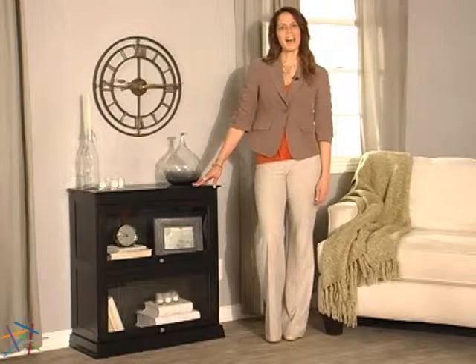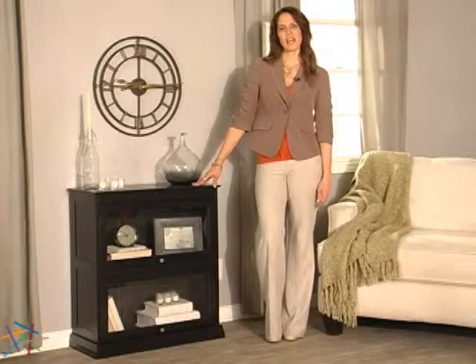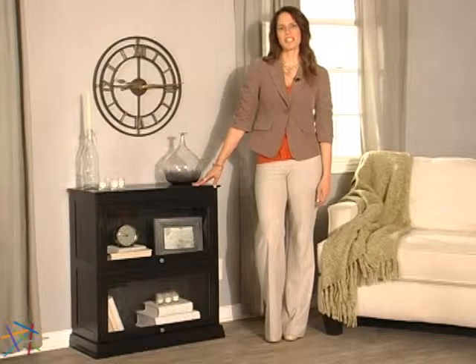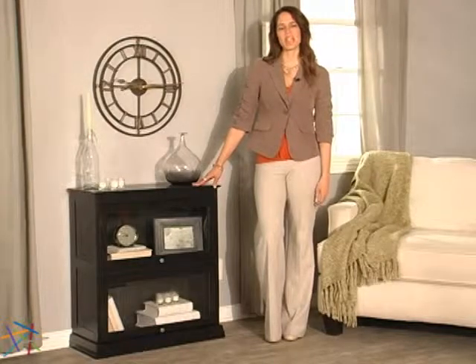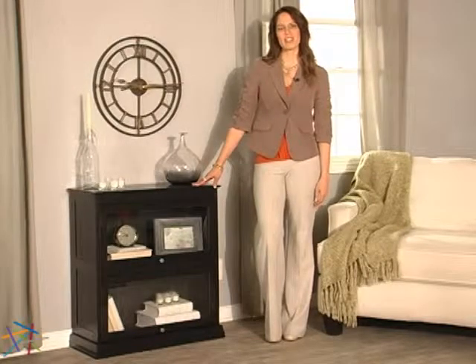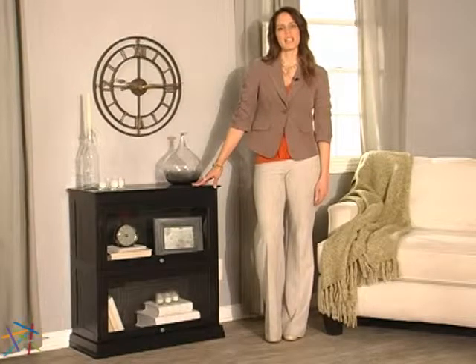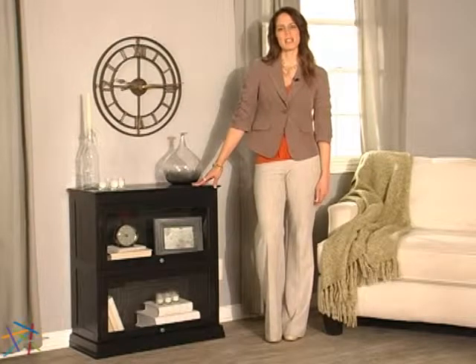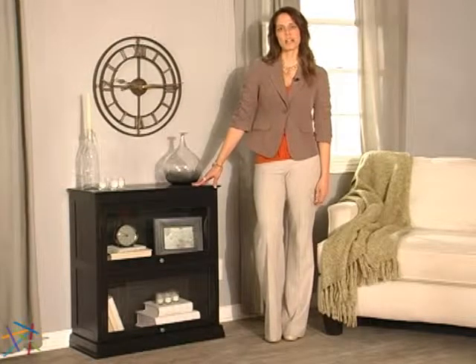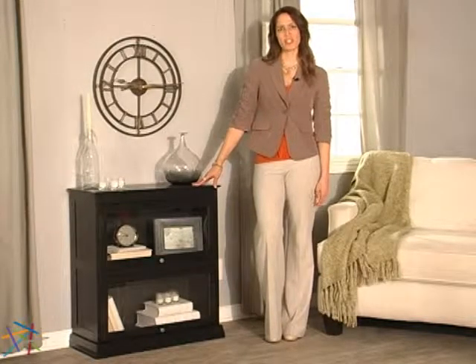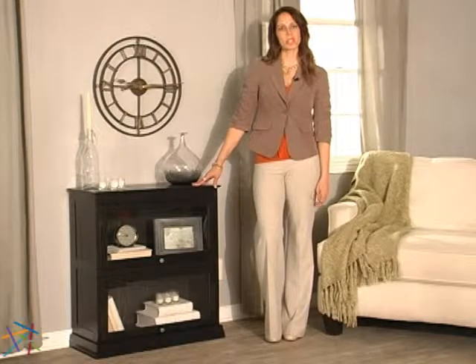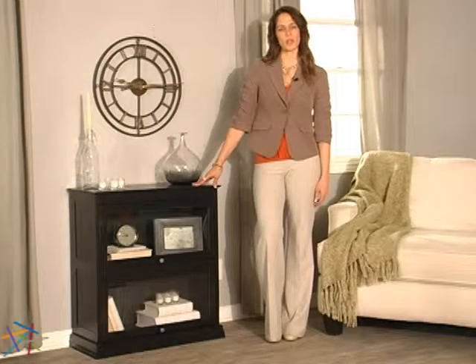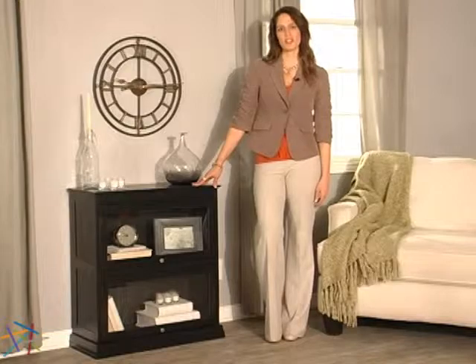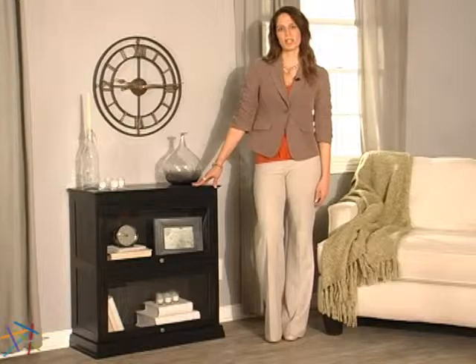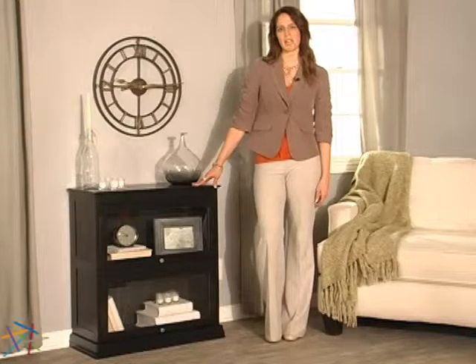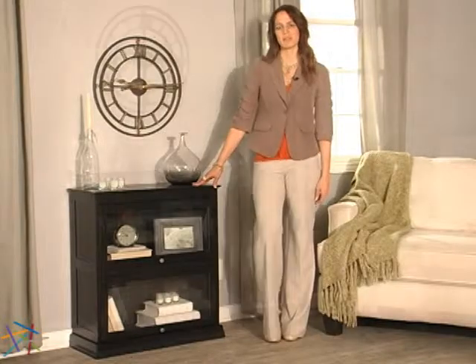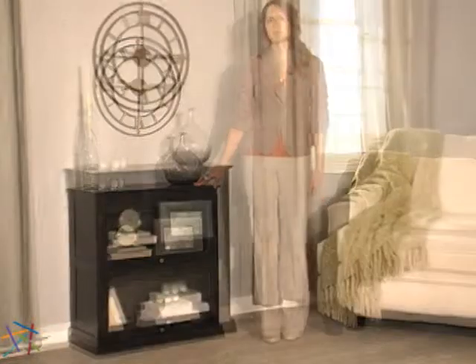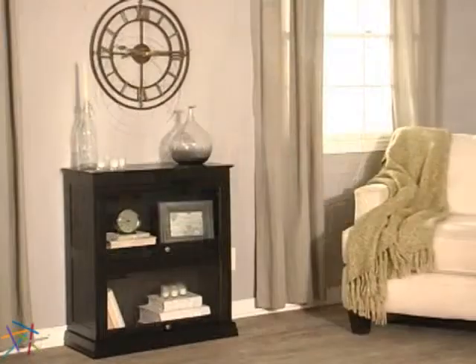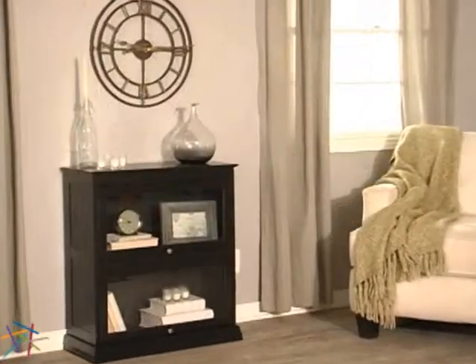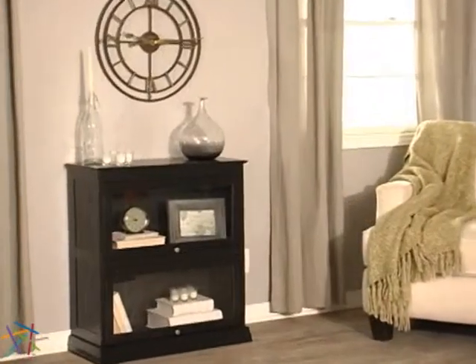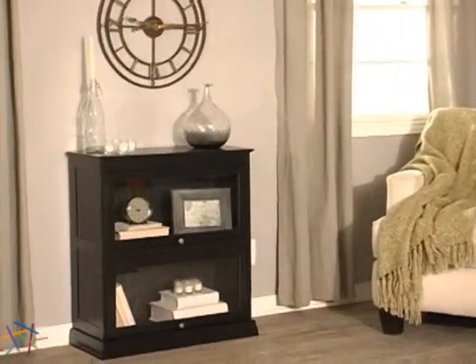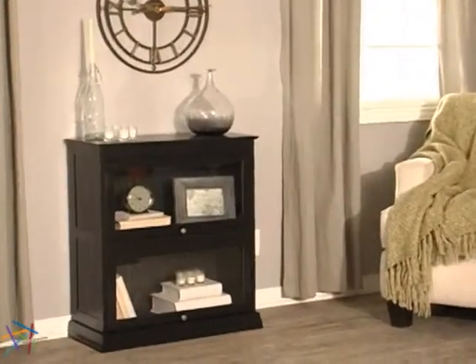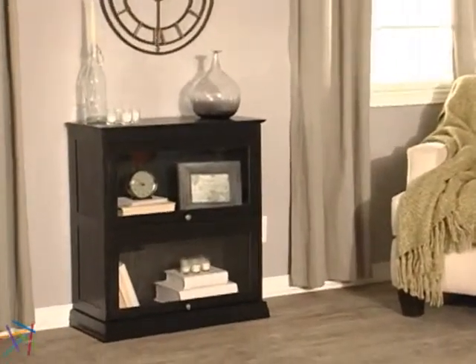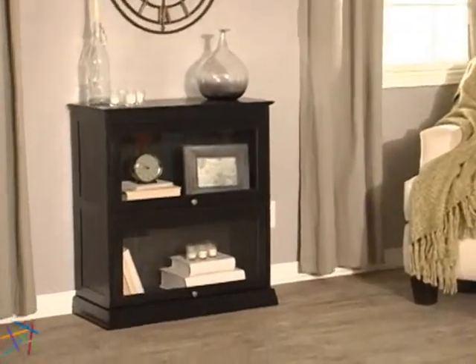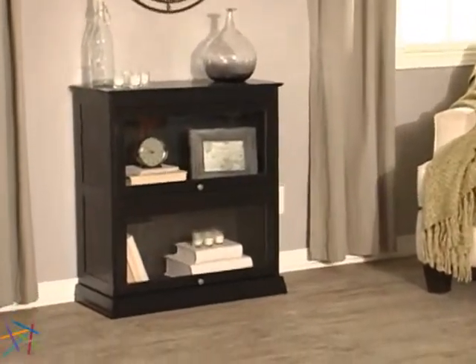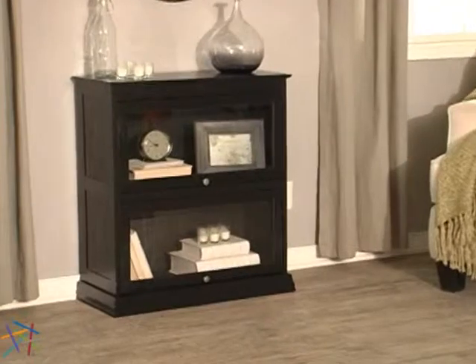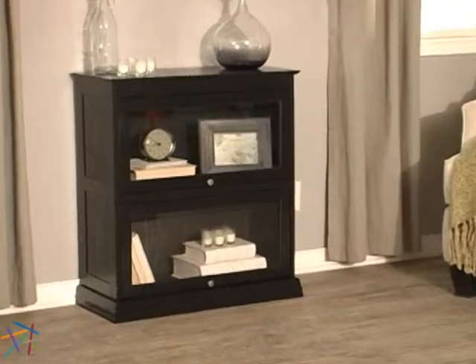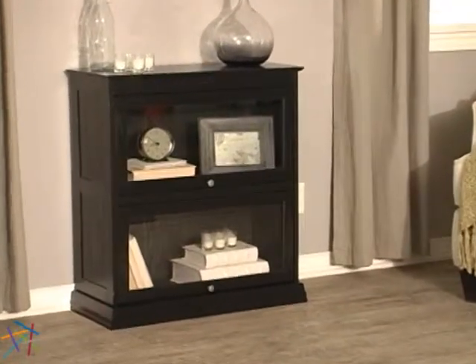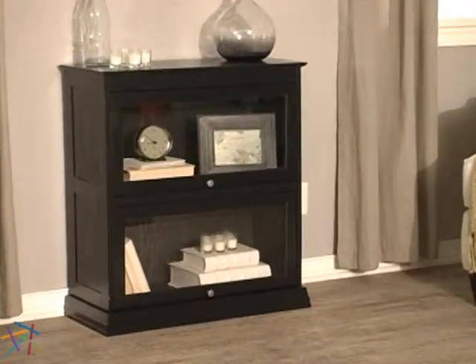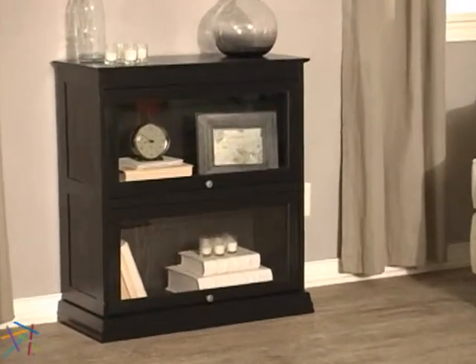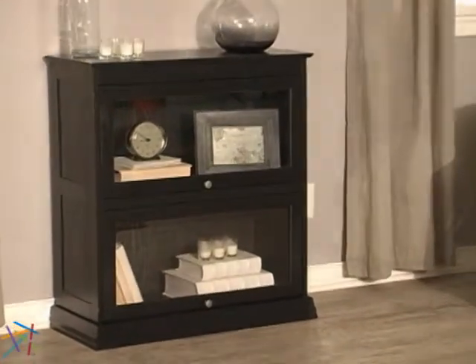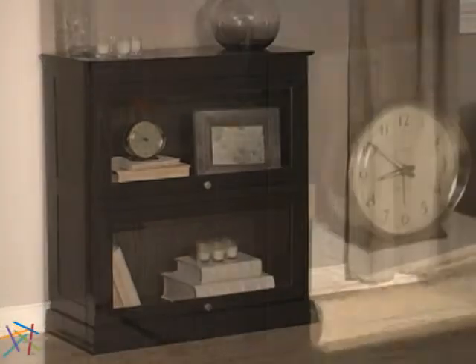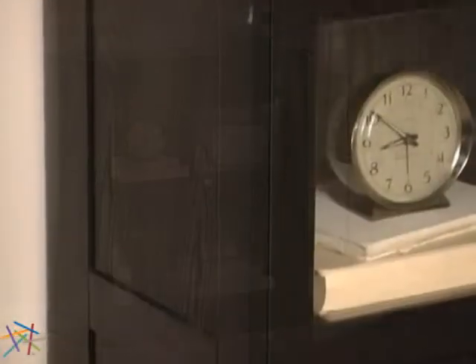Hi, I'm Christine with Hayneedle, and this is the Bradshaw Two-Tier Barrister Bookcase. This elegant piece brings modern confidence through simple design, making it a welcome addition in any setting.